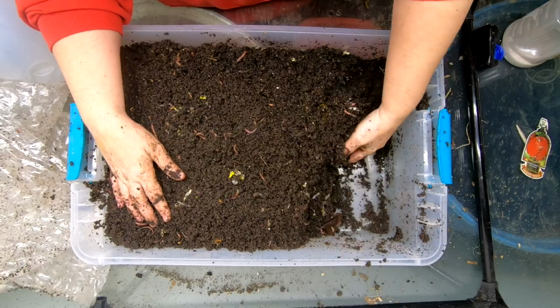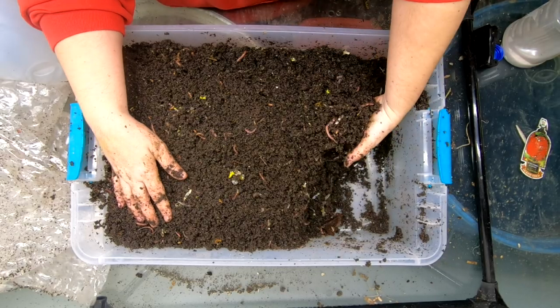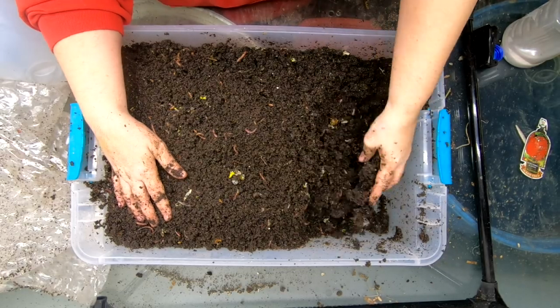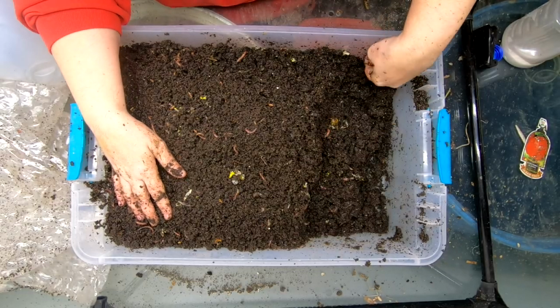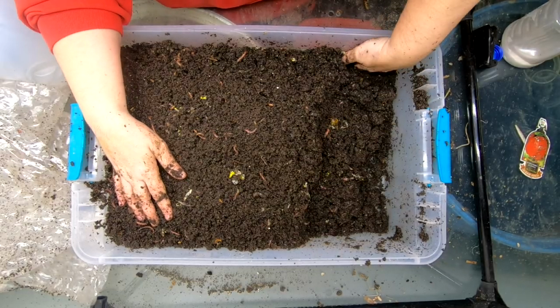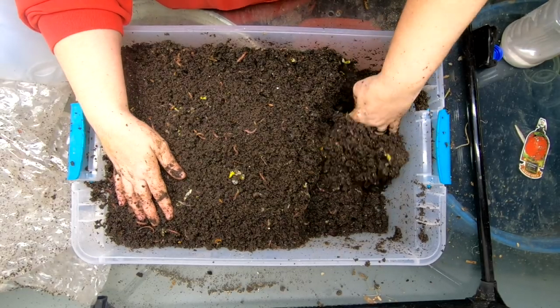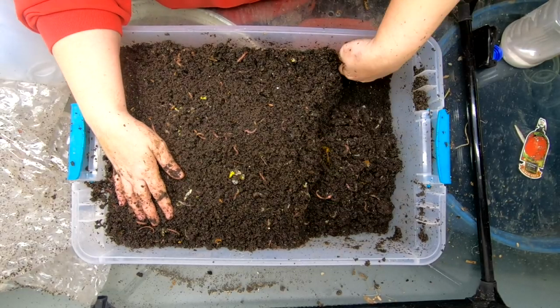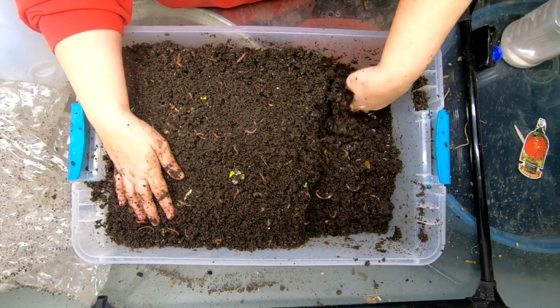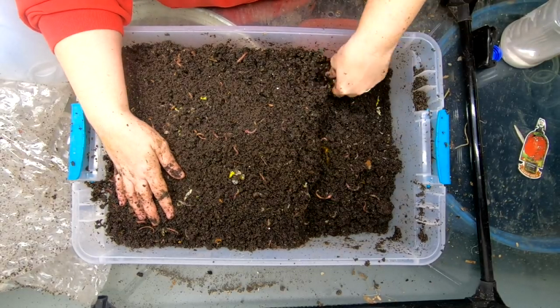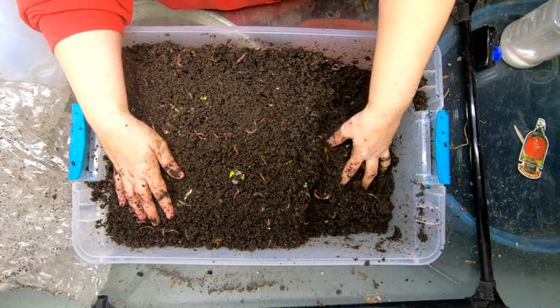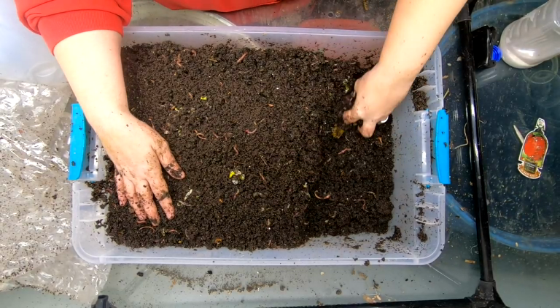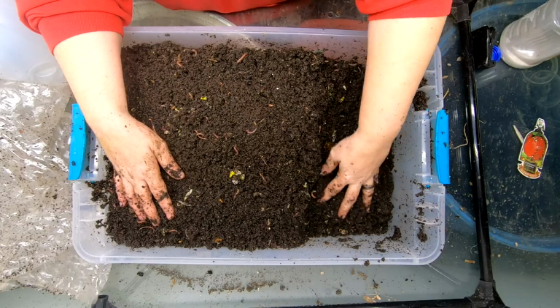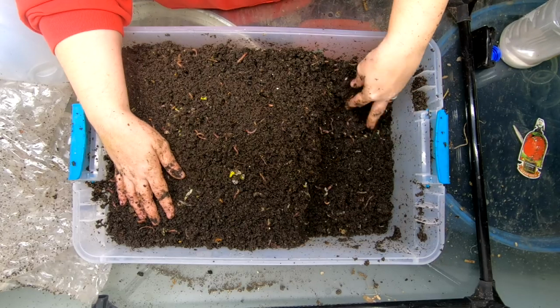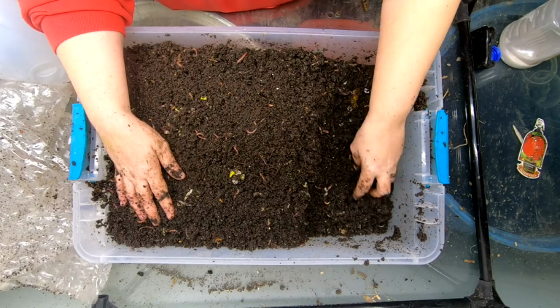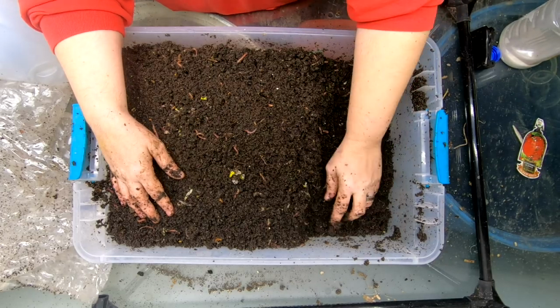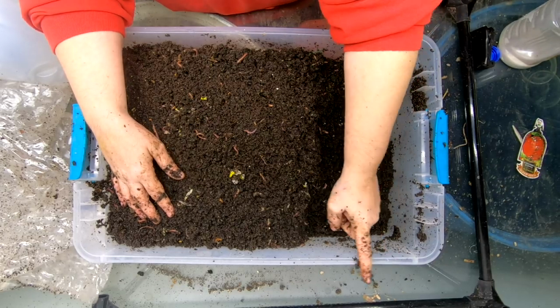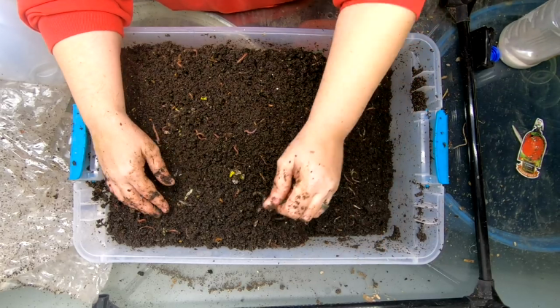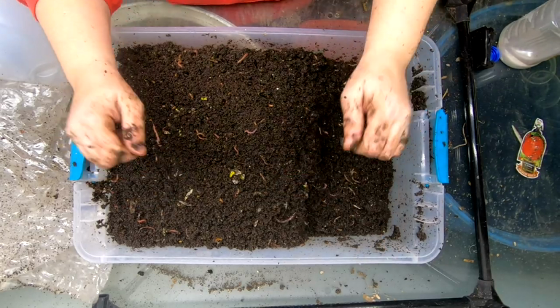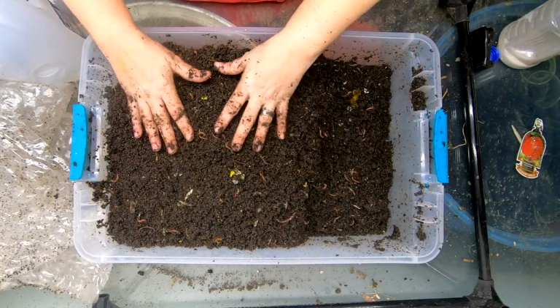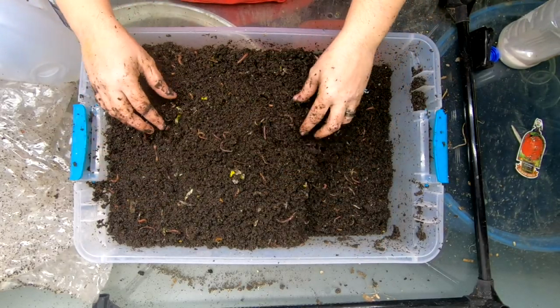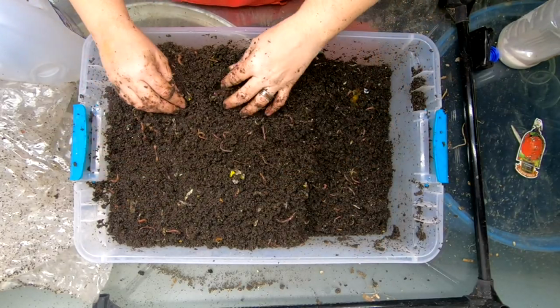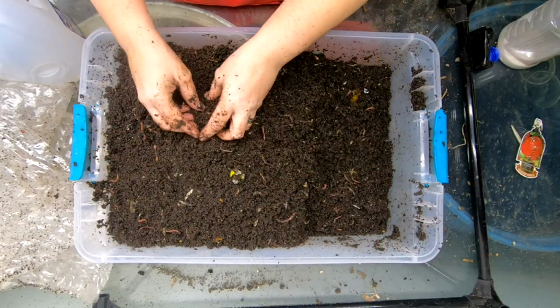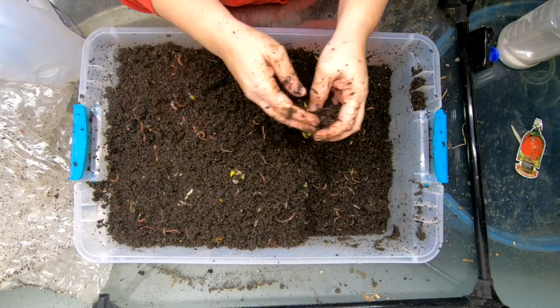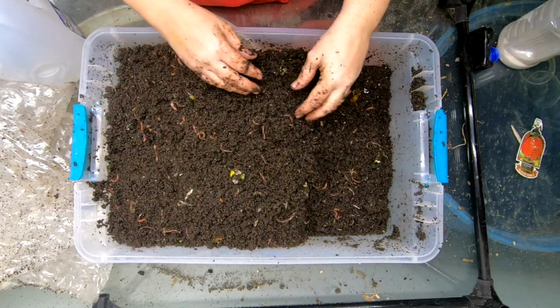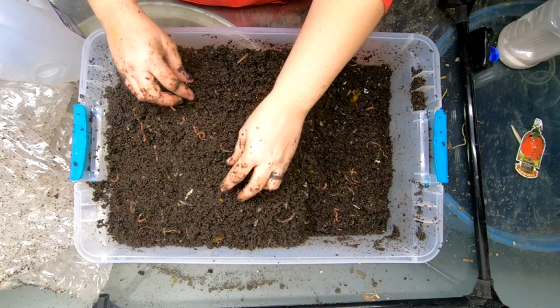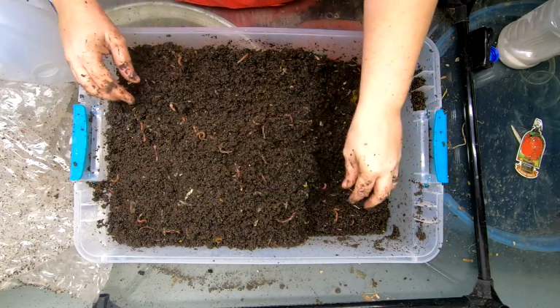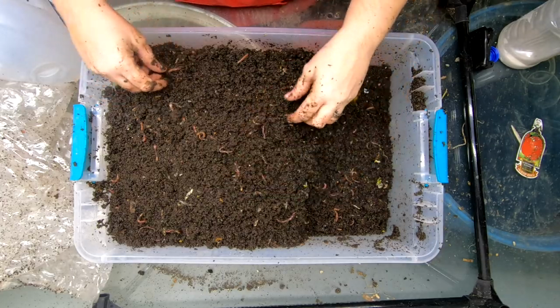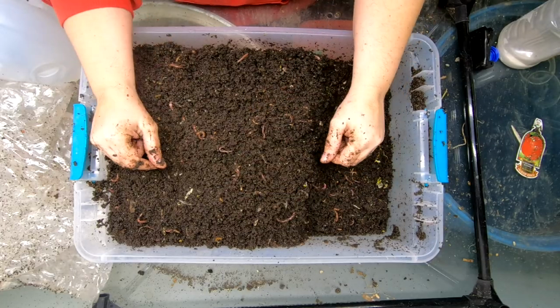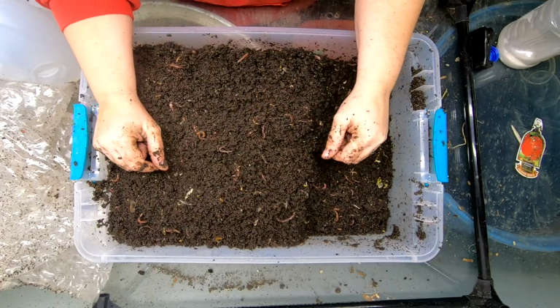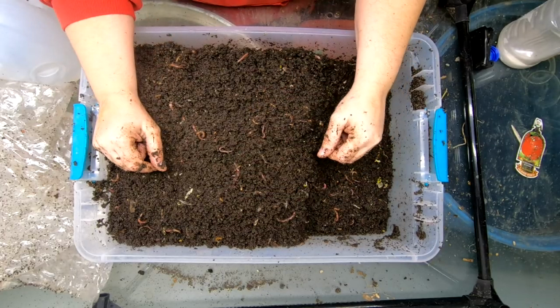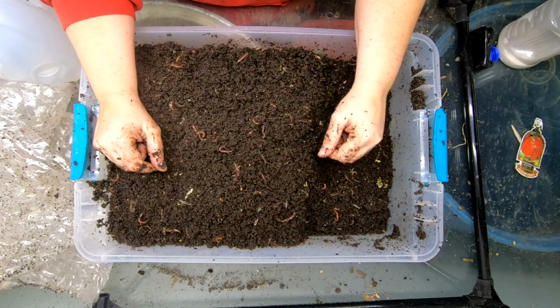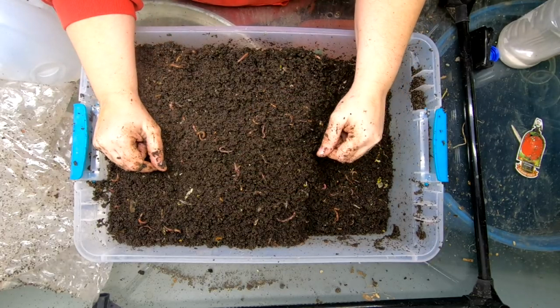But I think everything's fluffed up here — really good. I'm amazed at the progress that they're making already on these blue jeans. Alright, well let's get the next bin.